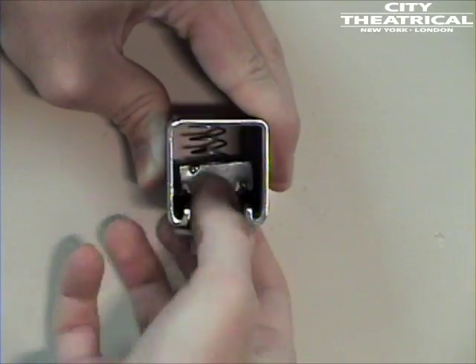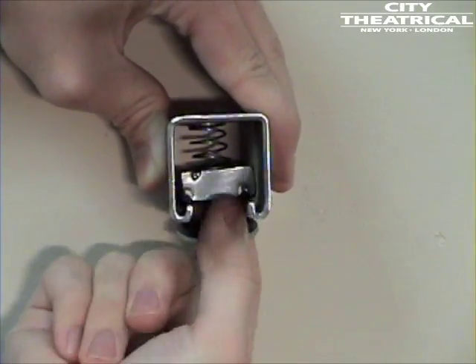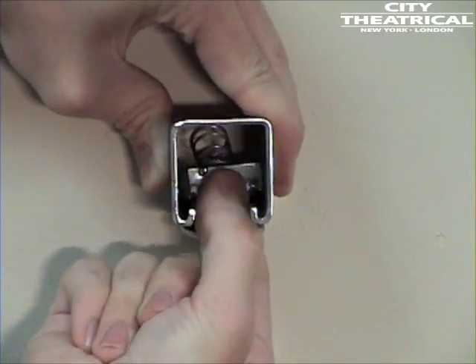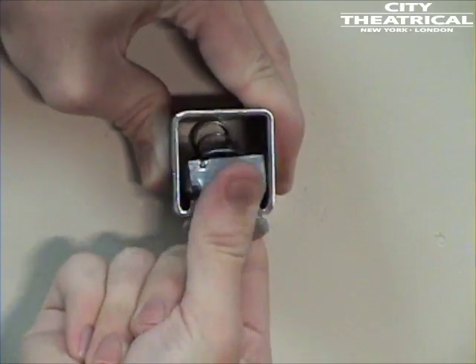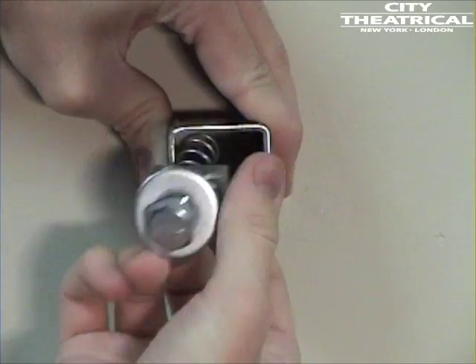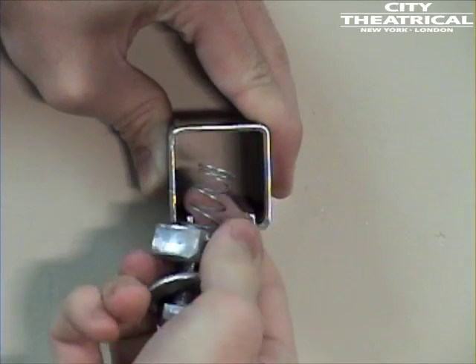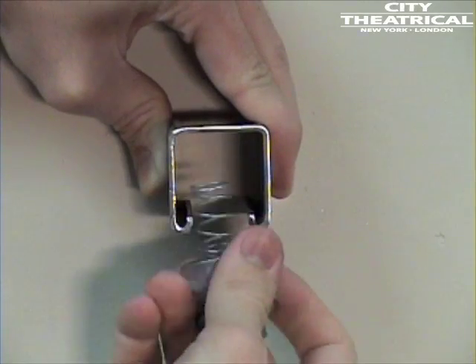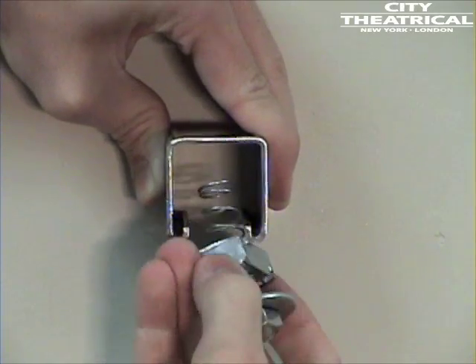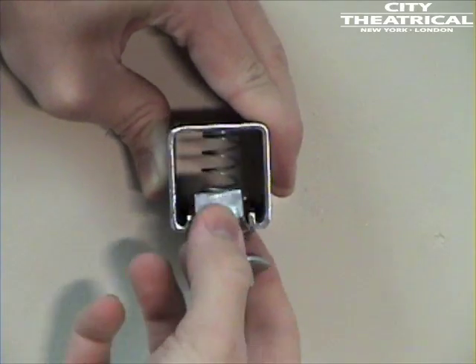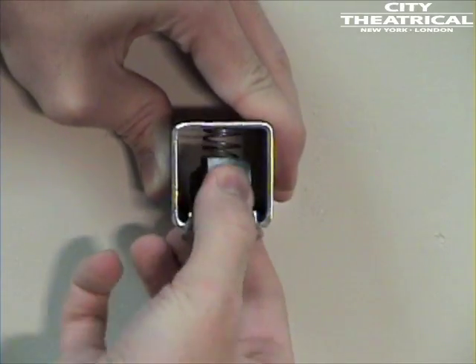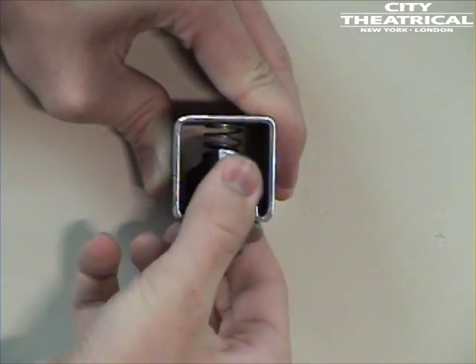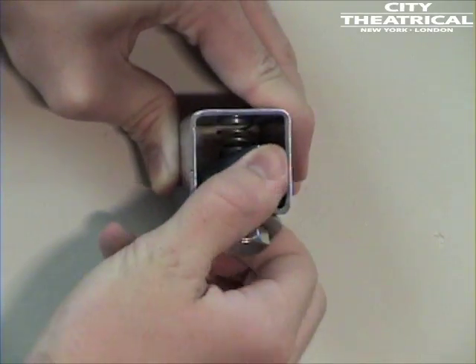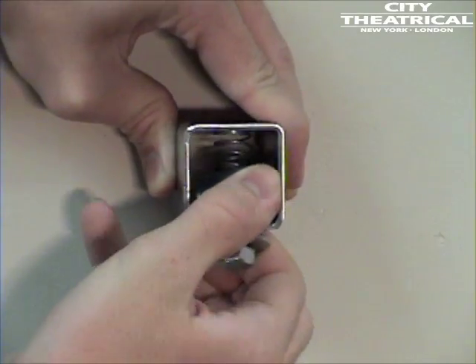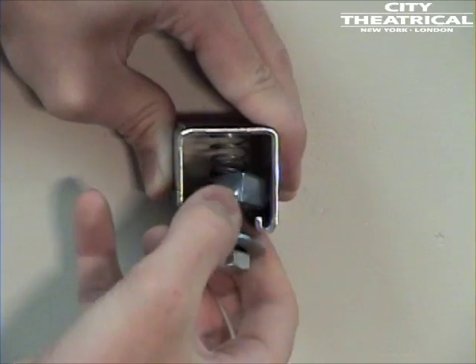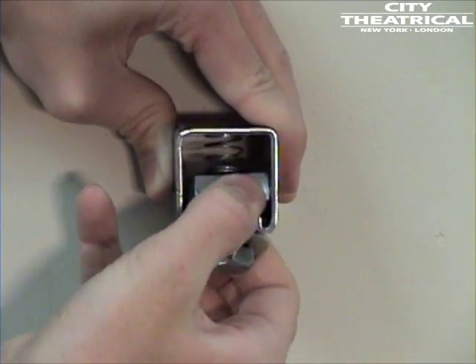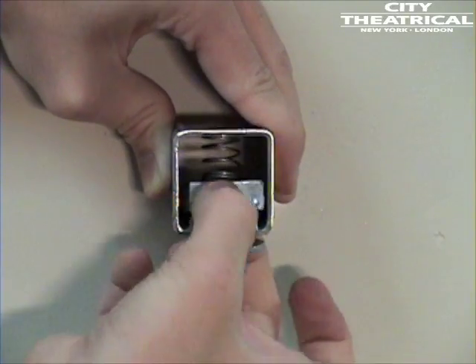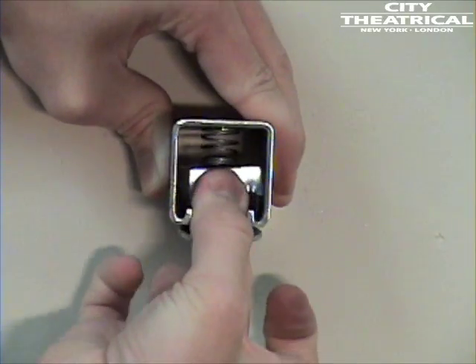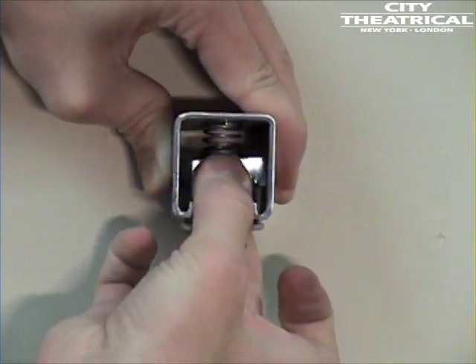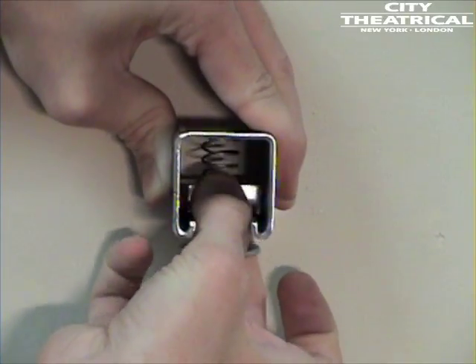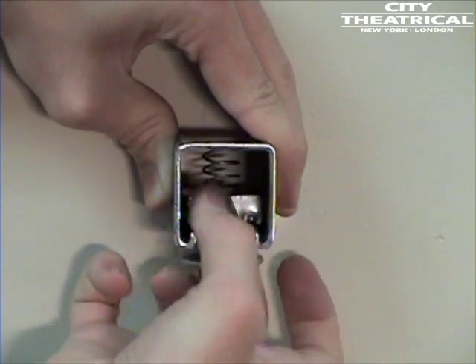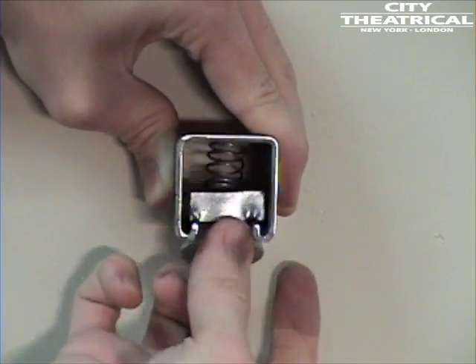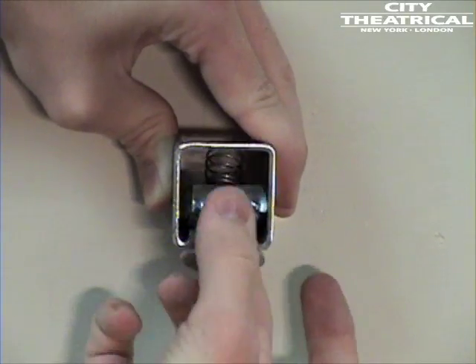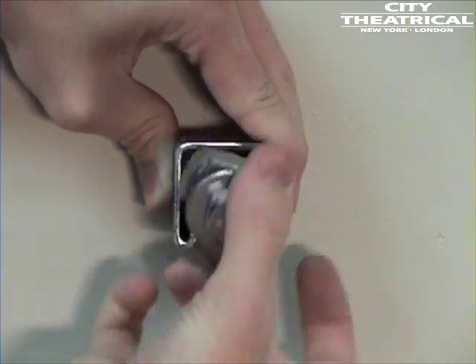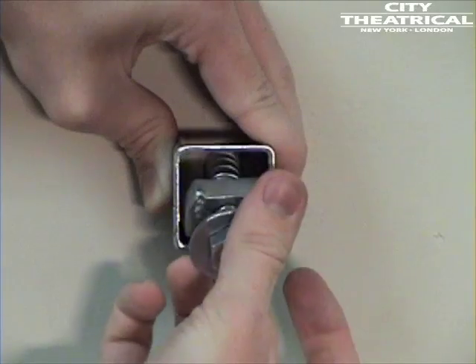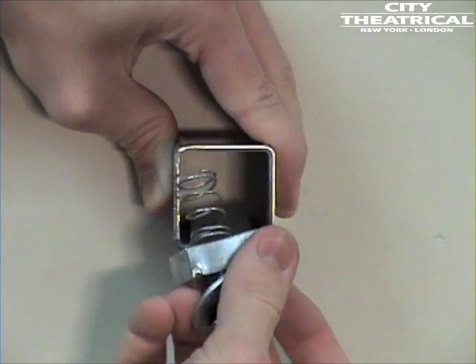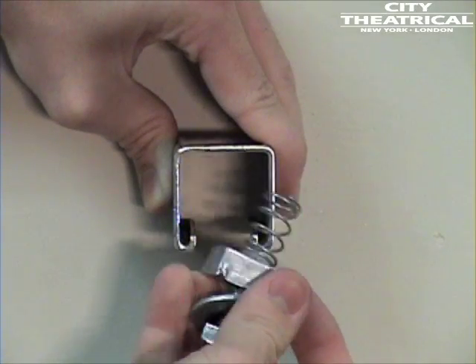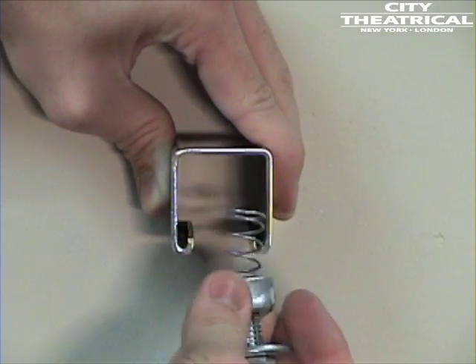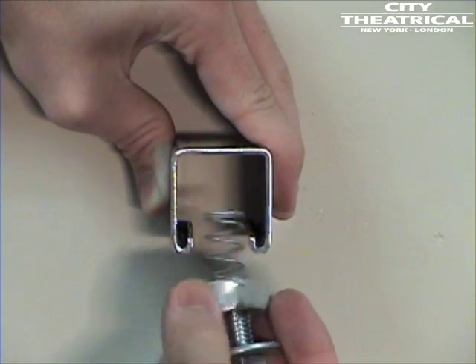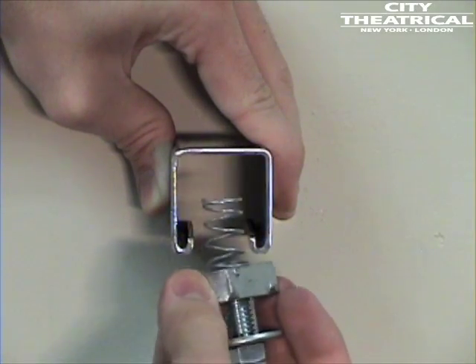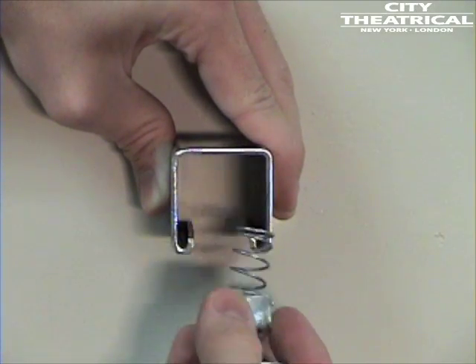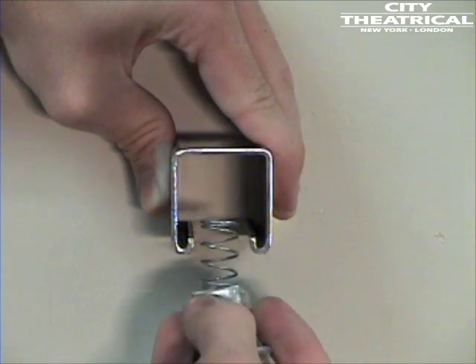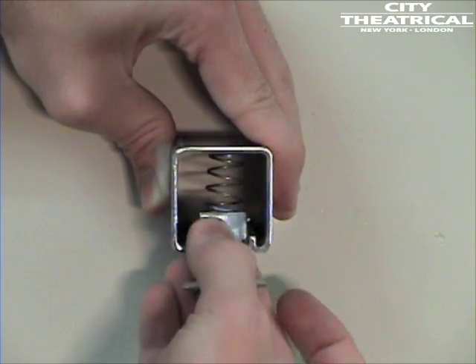See how easily a standard Unistrut nut can slip out of the track. The track tamer comes with a half-inch 13 bolt and washer to mount your fixture. We also make a number 520 M, which is a track tamer with an M12 metric bolt.